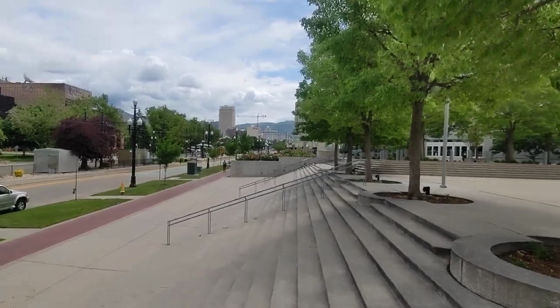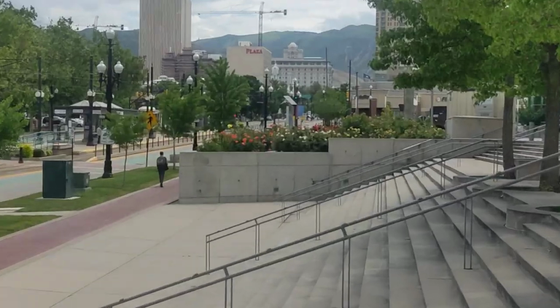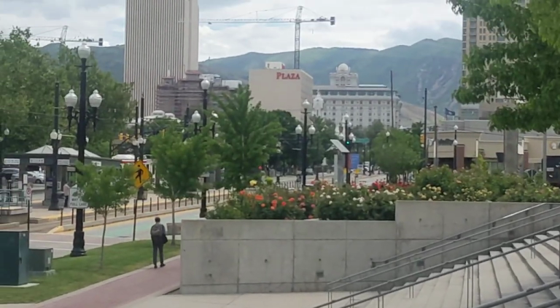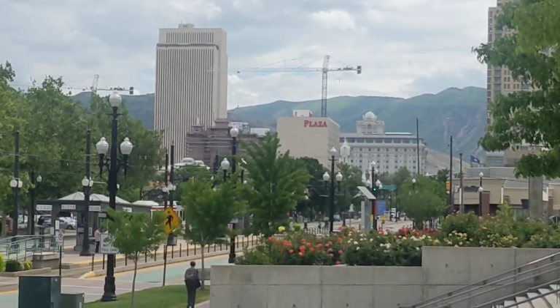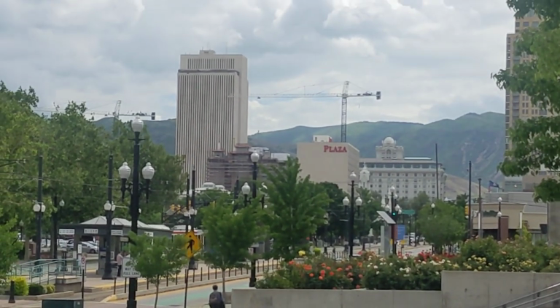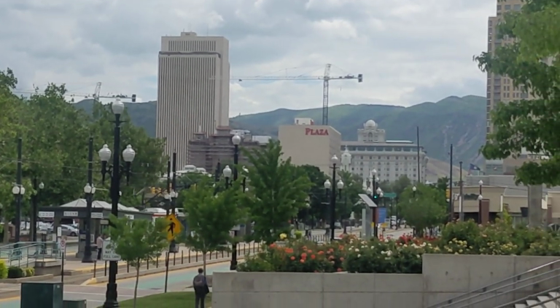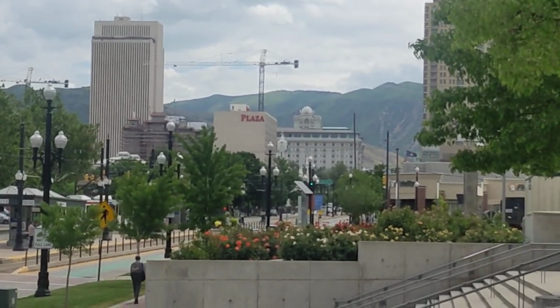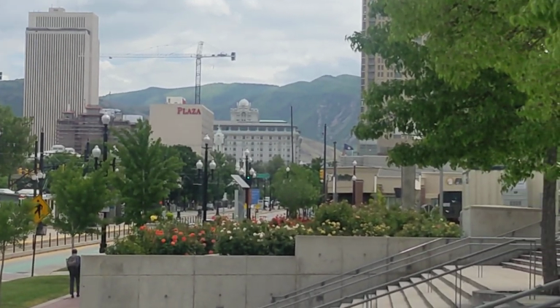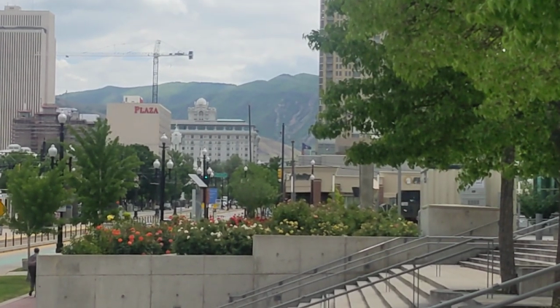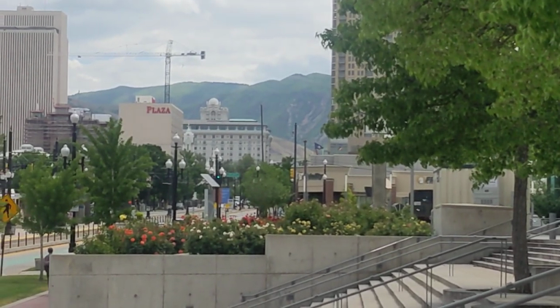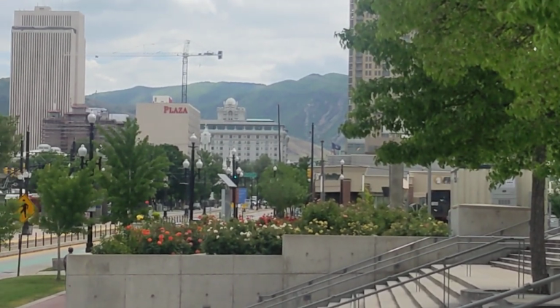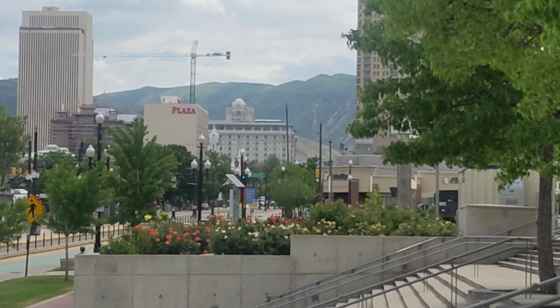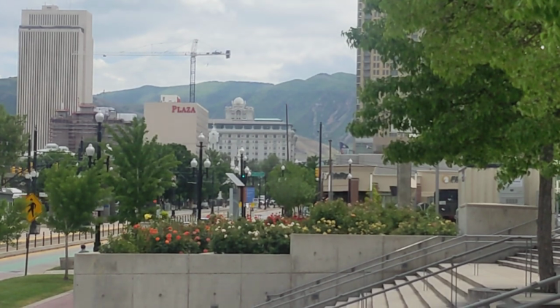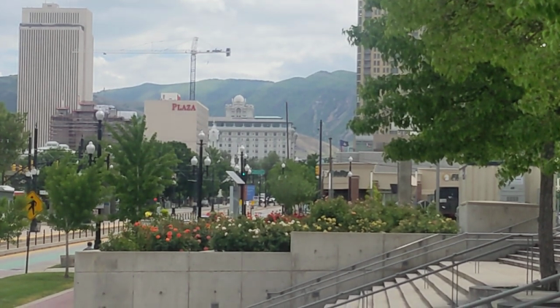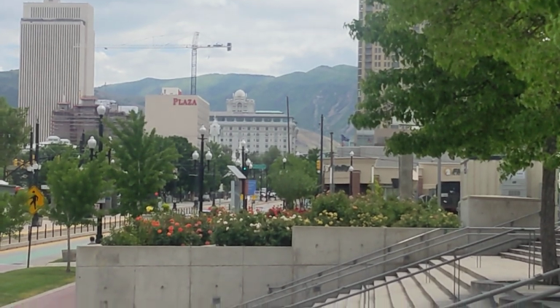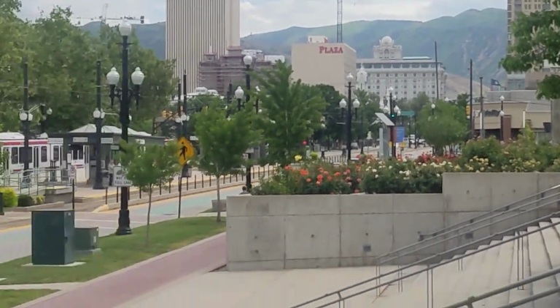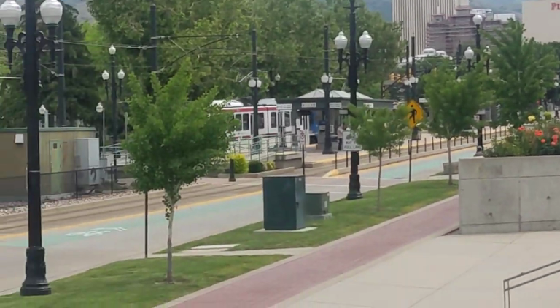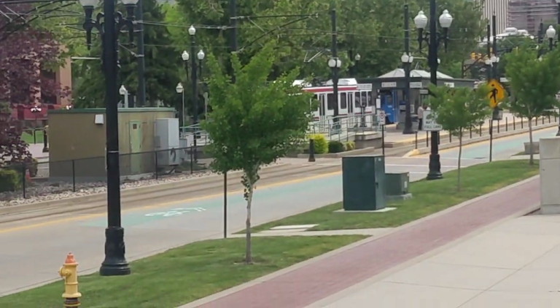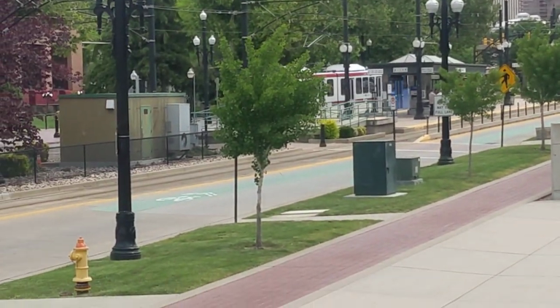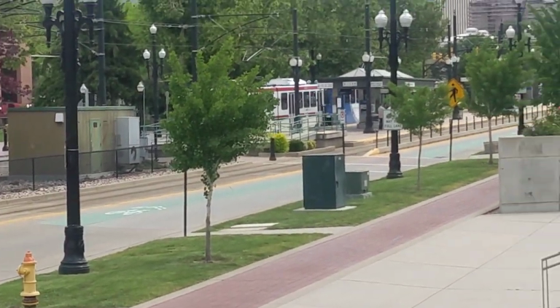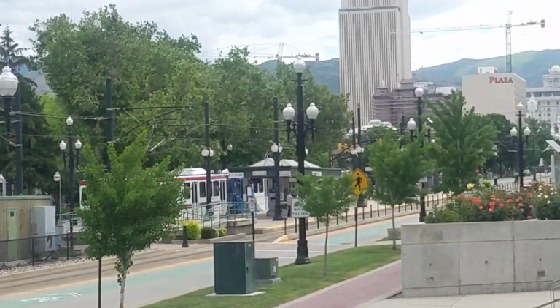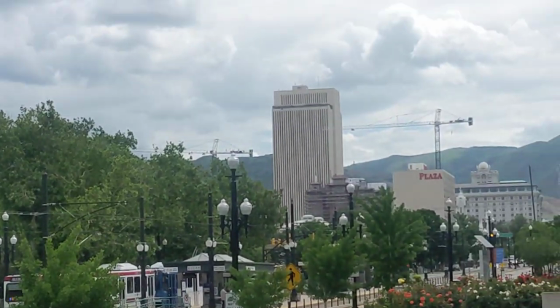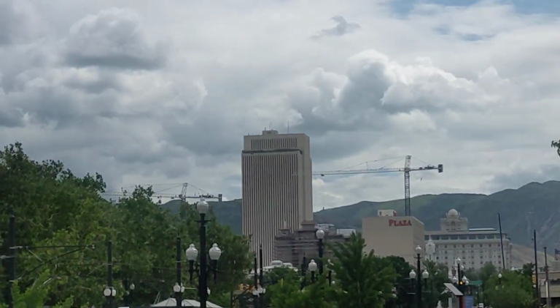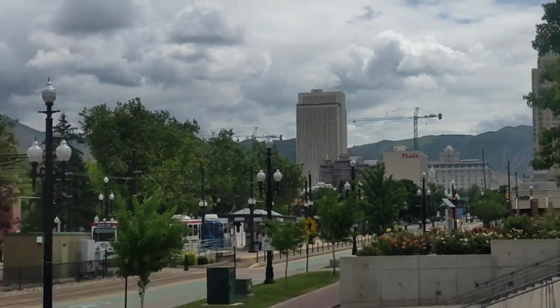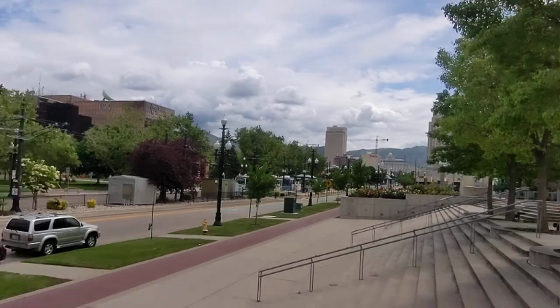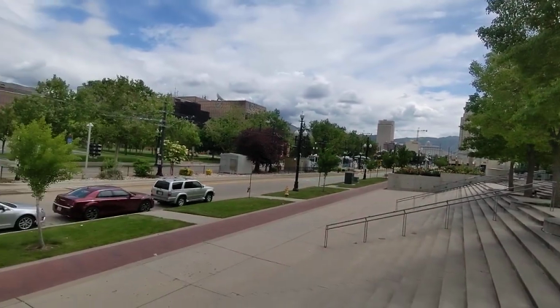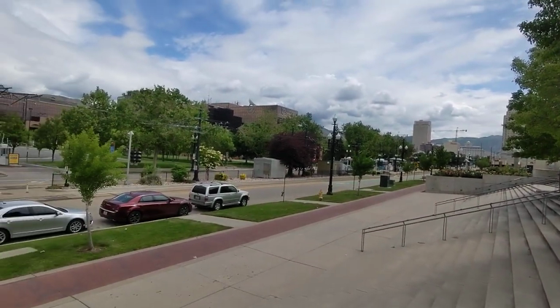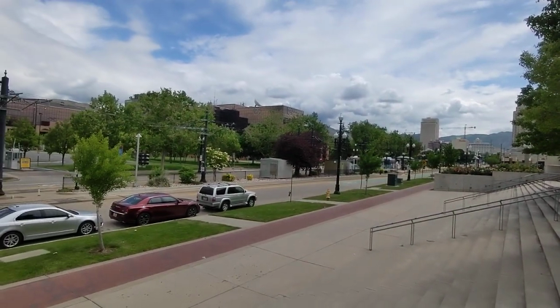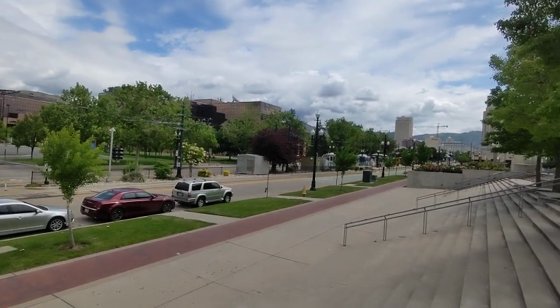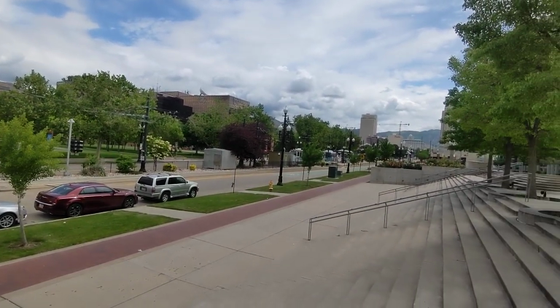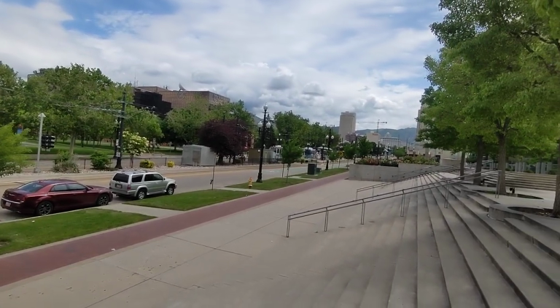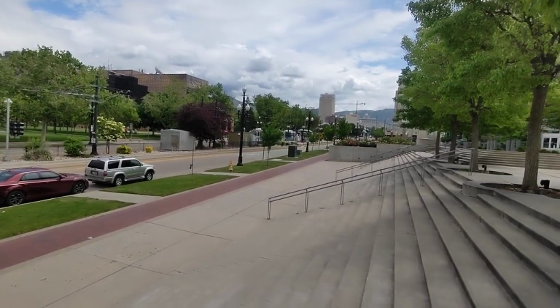Looking down there, there's the Salt Lake Temple, which is under construction — doing renovations. The Joseph Smith Building is also under renovations. And there's another train right there, by the way.